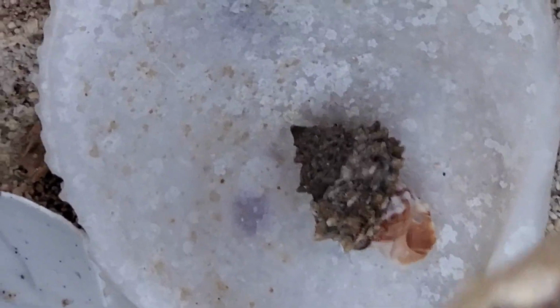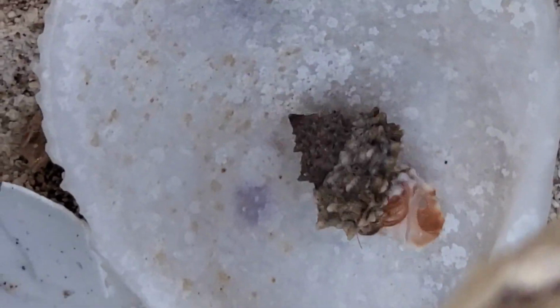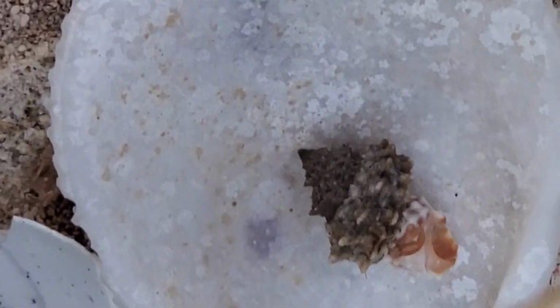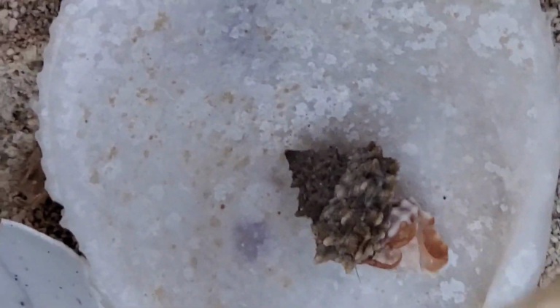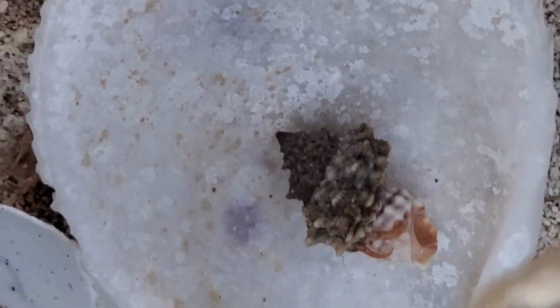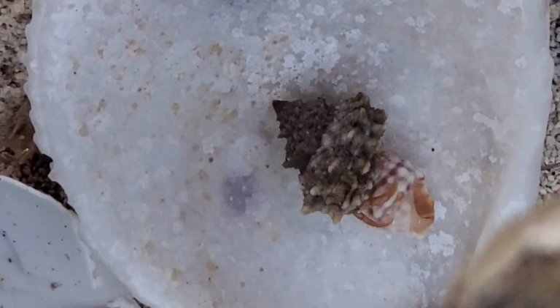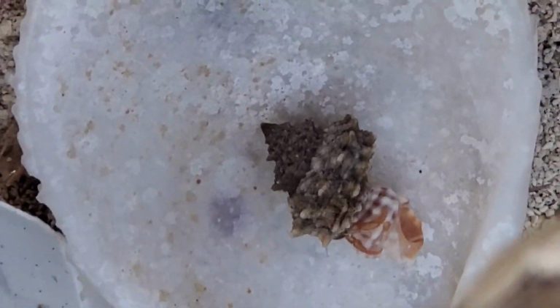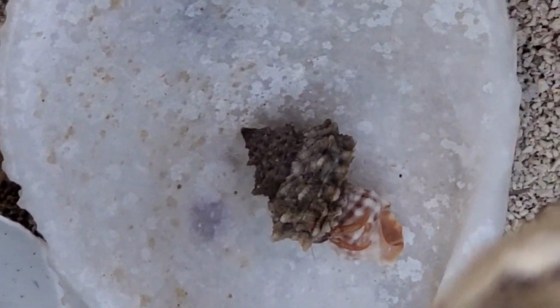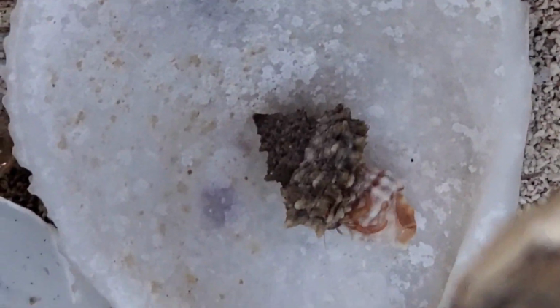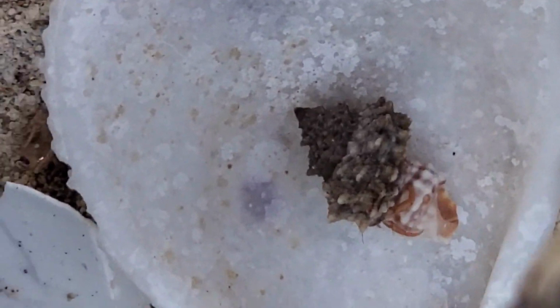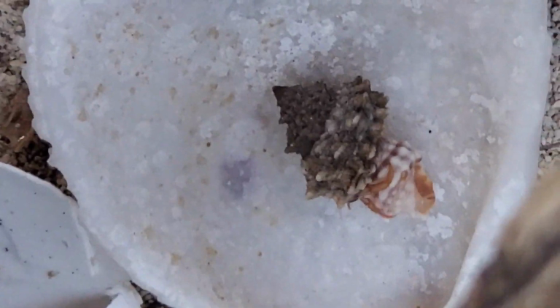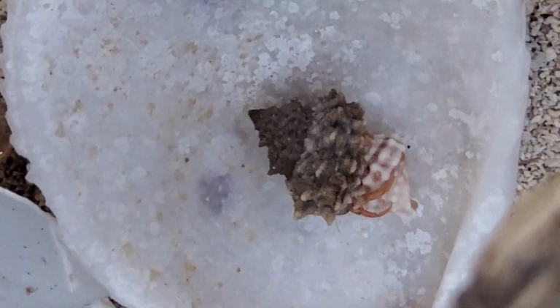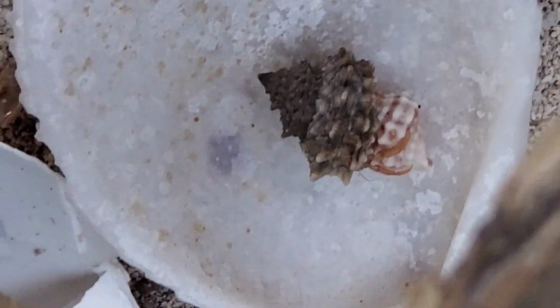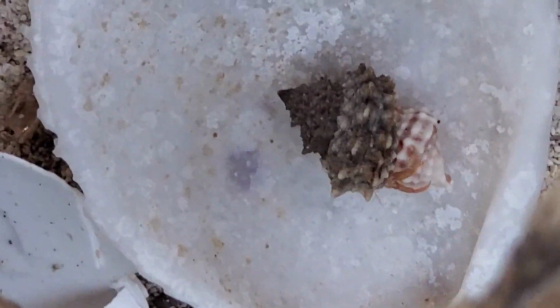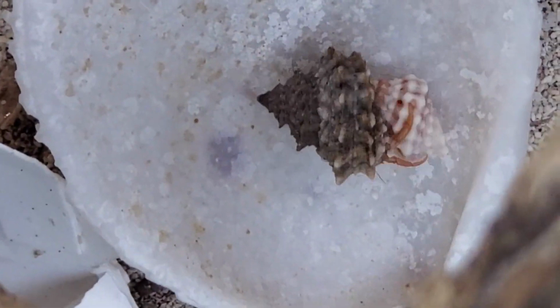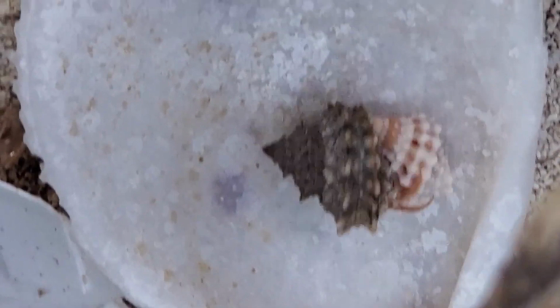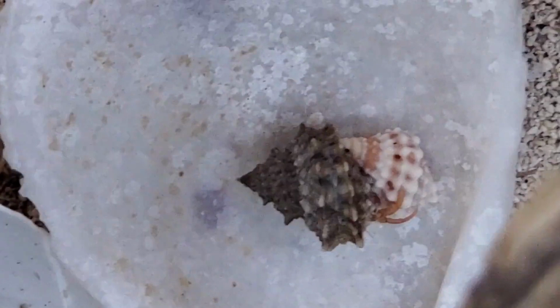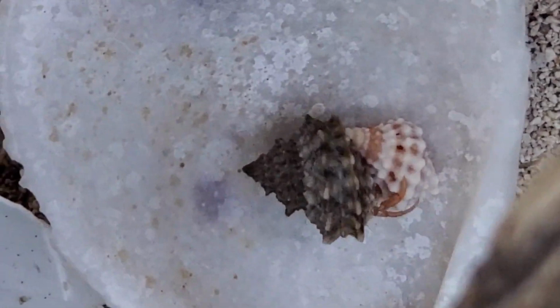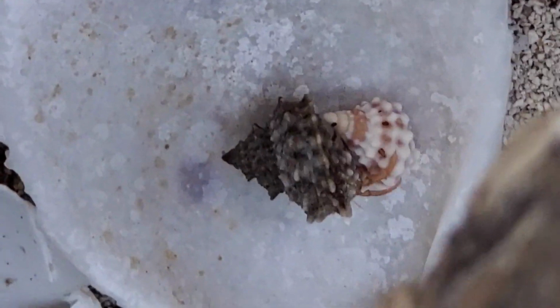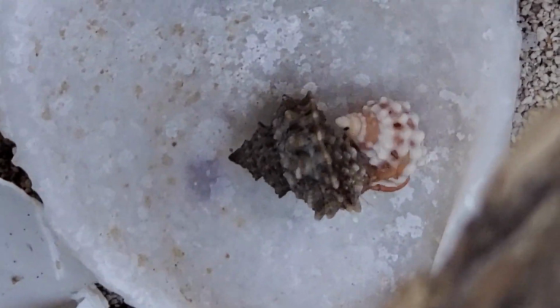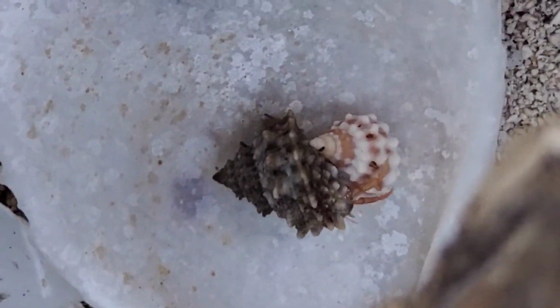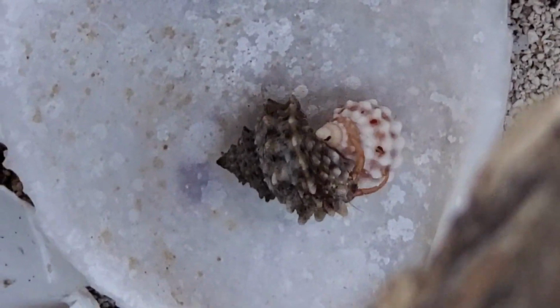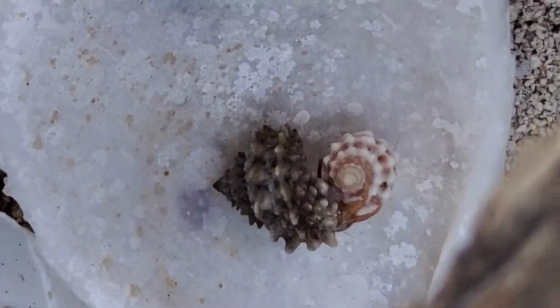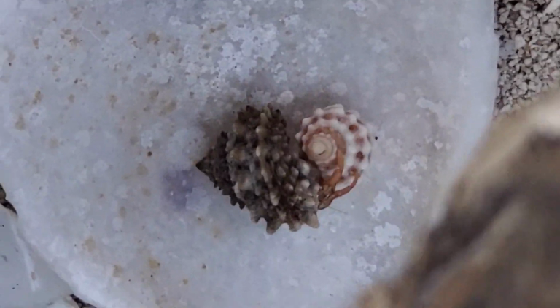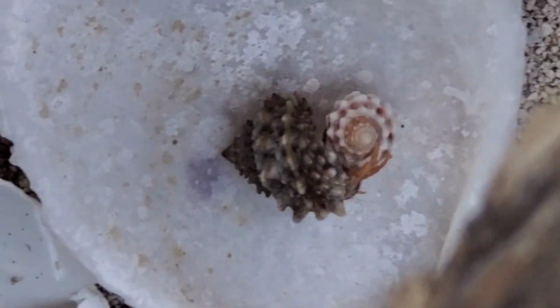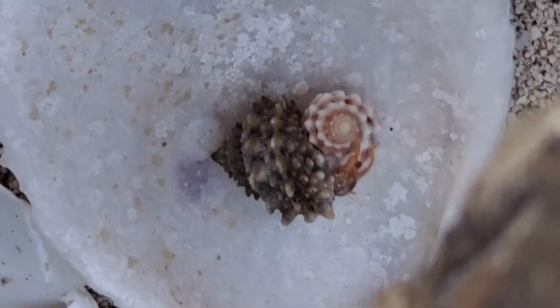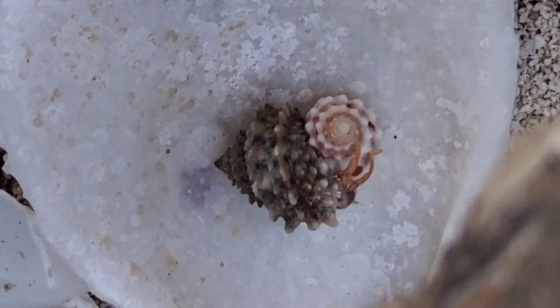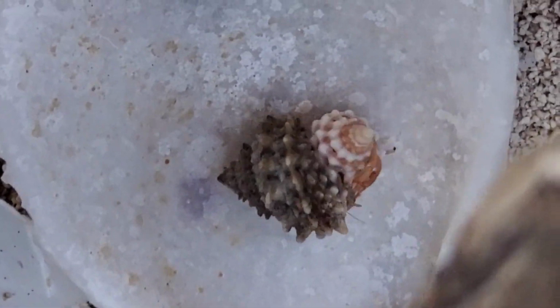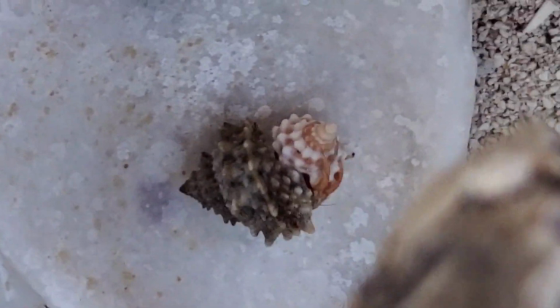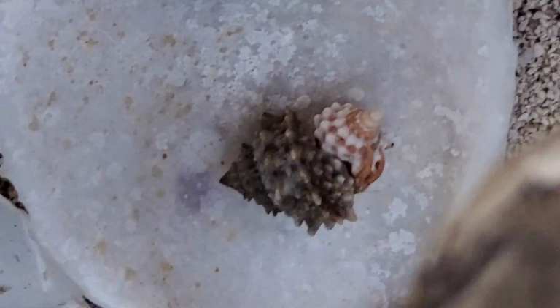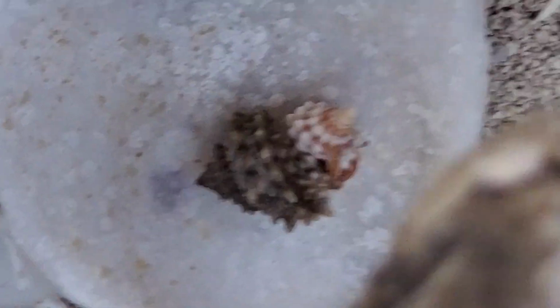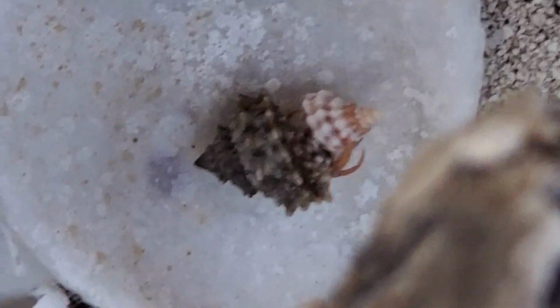Good job. Perfect. Daddy, you can look on his camera and see. He's swapping right now.